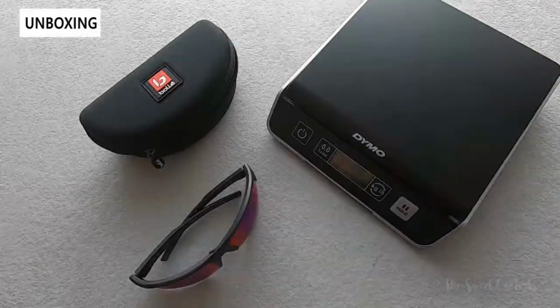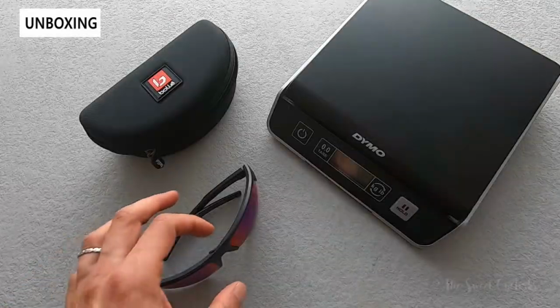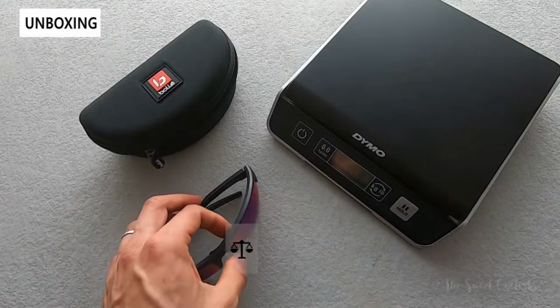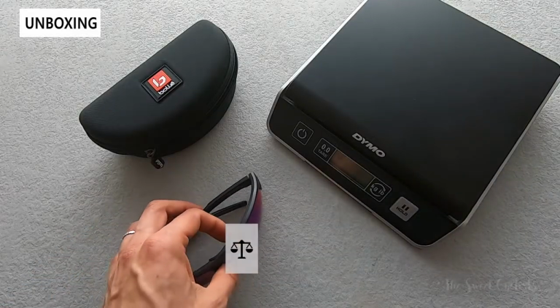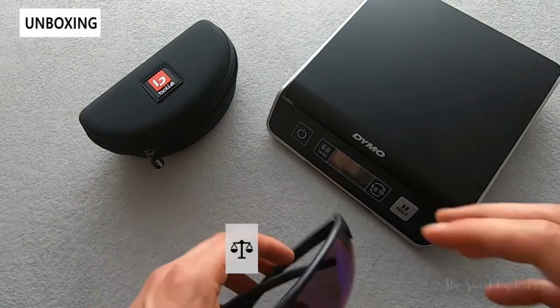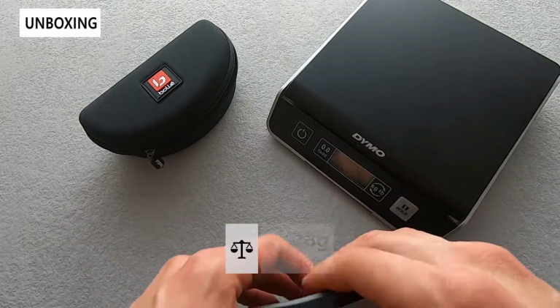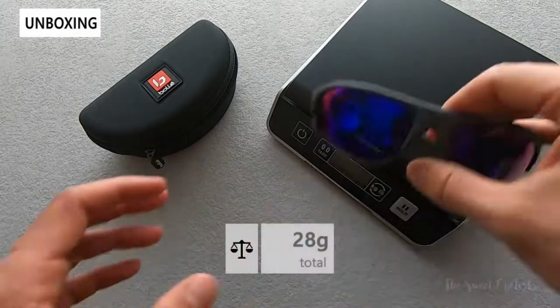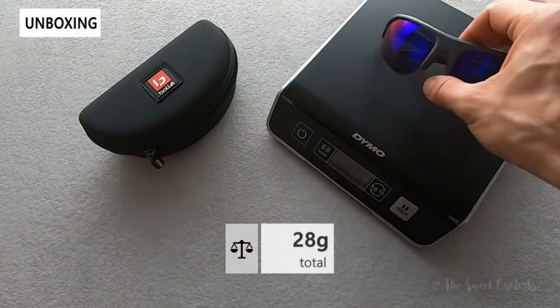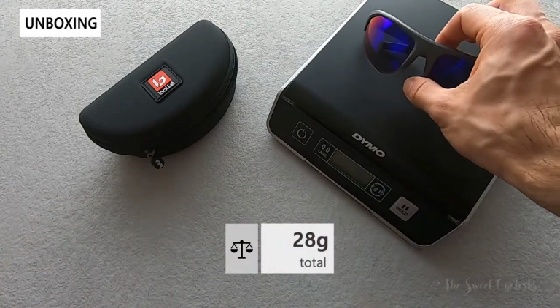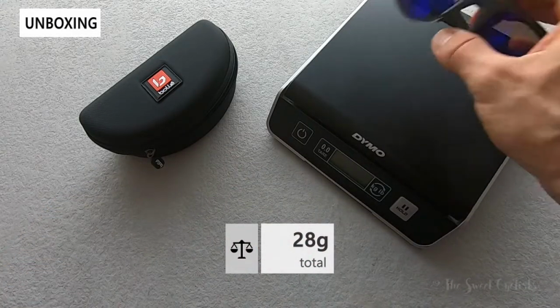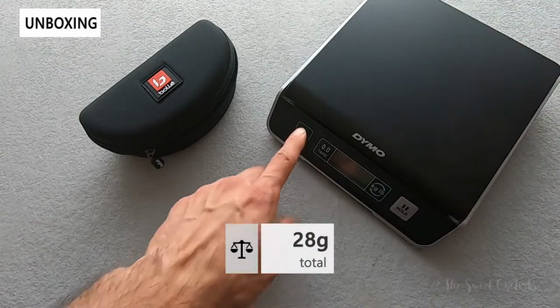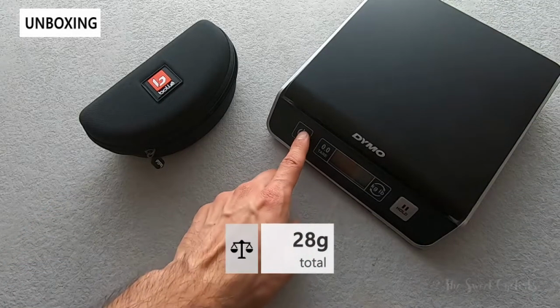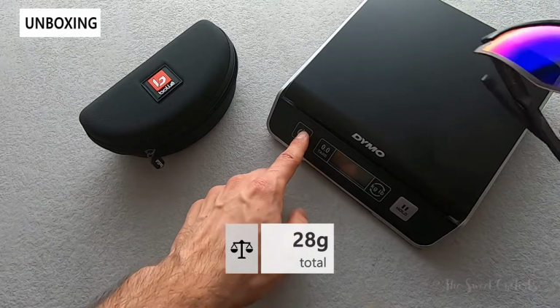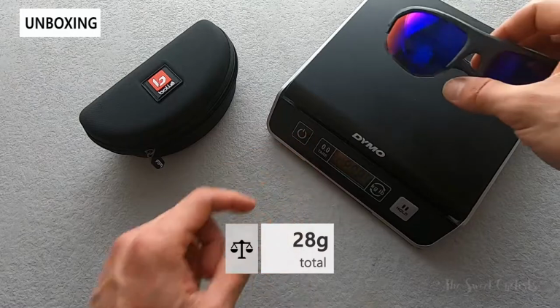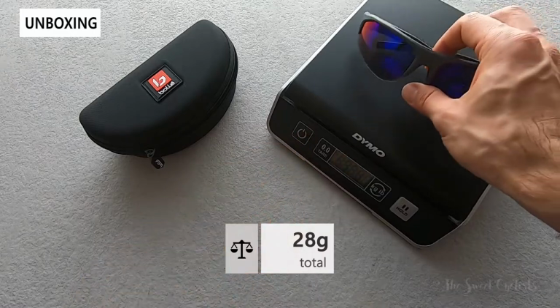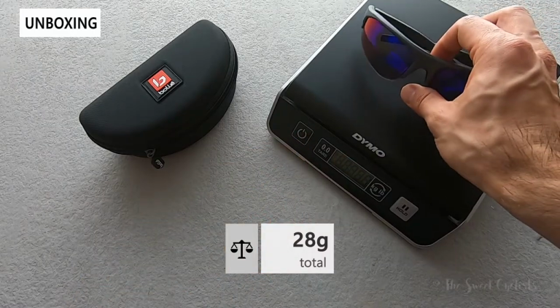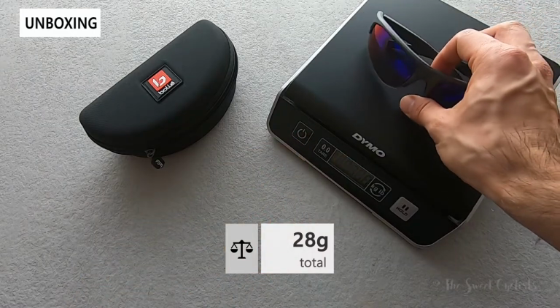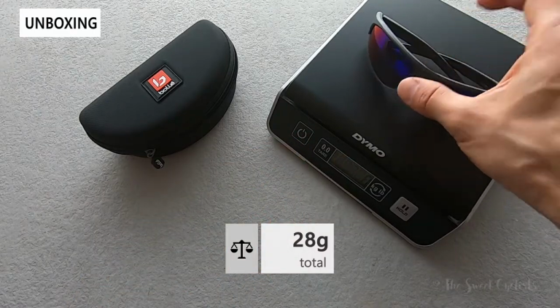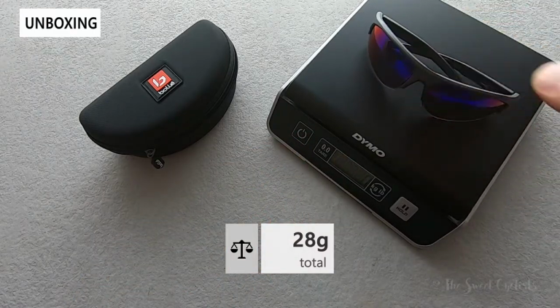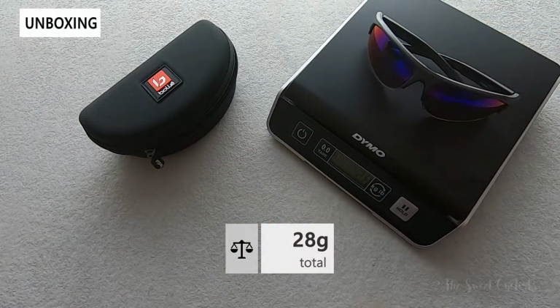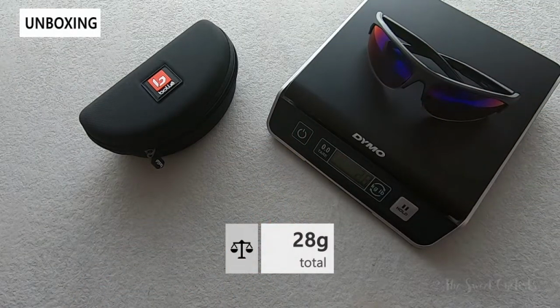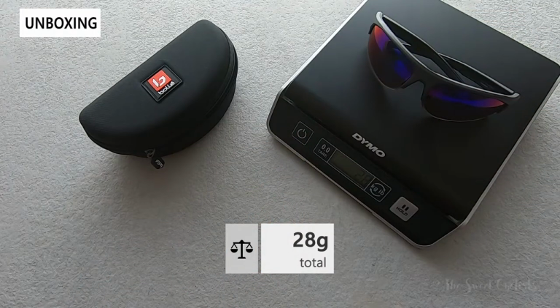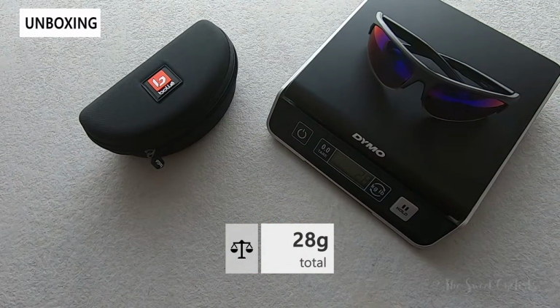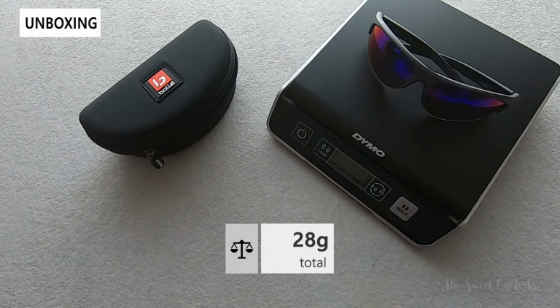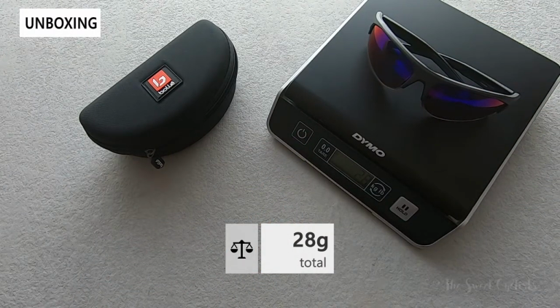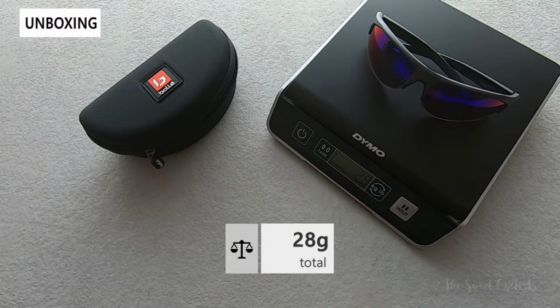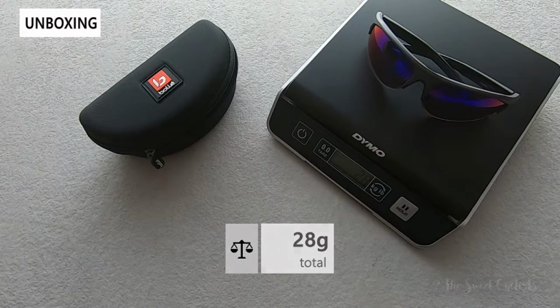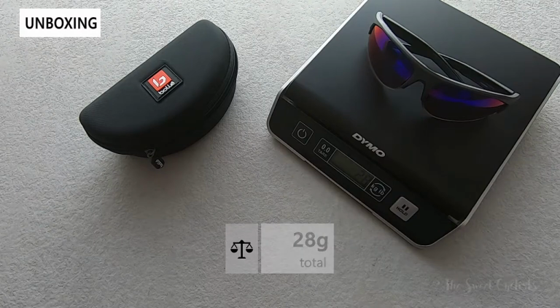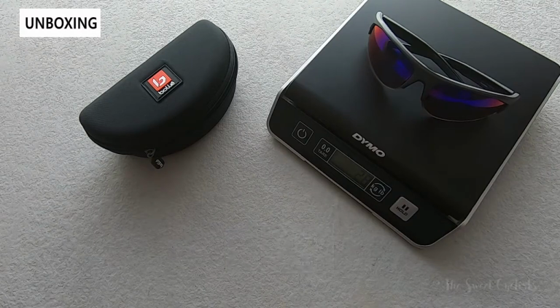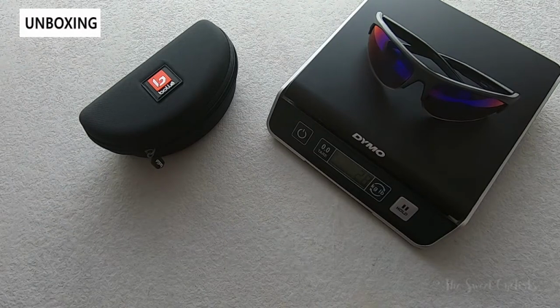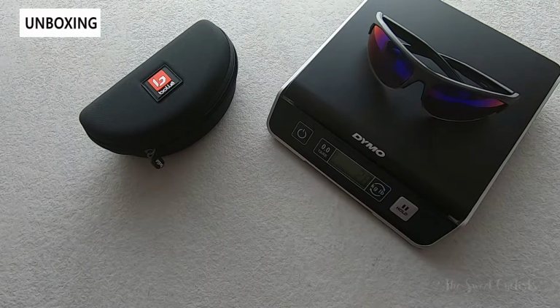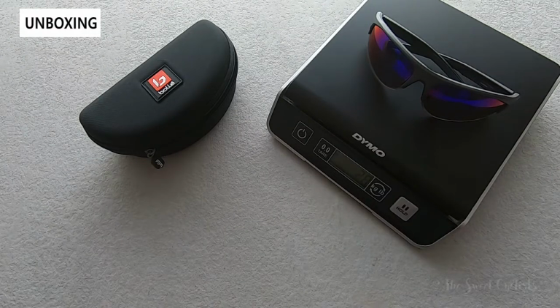Let's take a look at the weight of the Bolt 2.0 sunglasses. Being a smaller sunglass we expect them to be pretty light, and that's true — they come in at 28 grams.